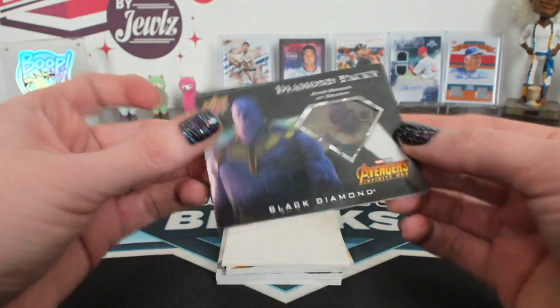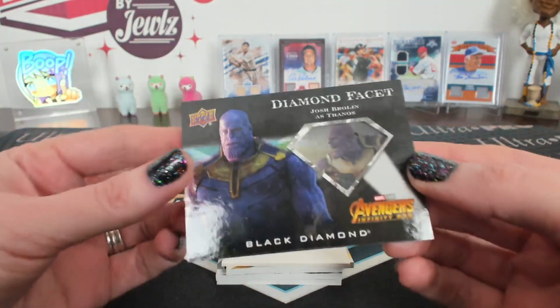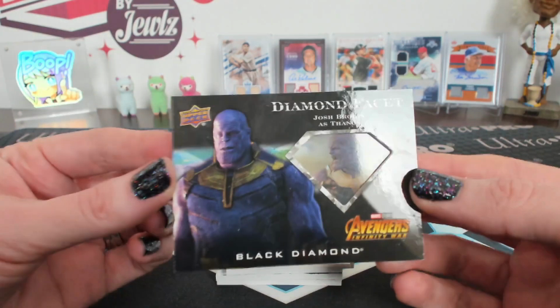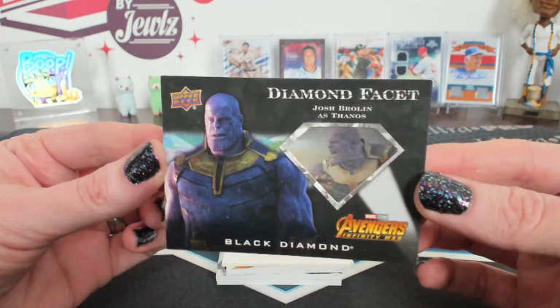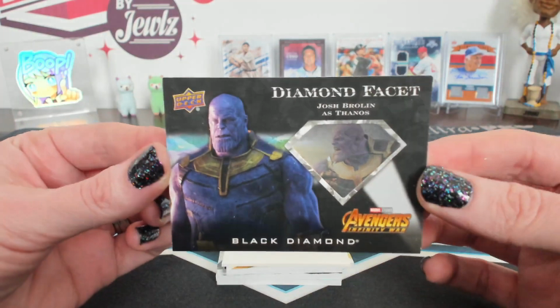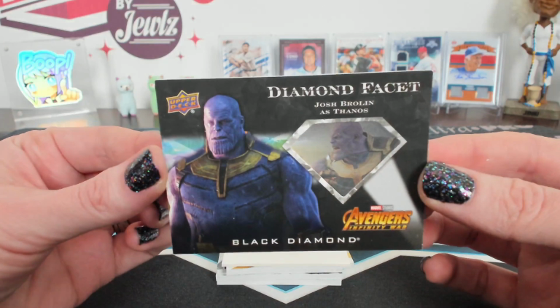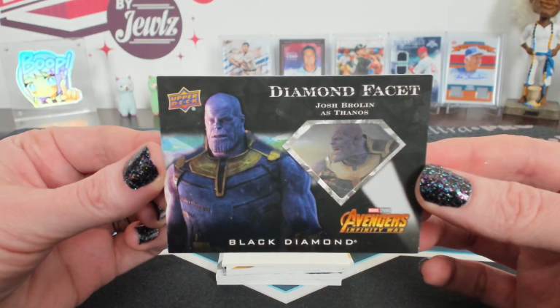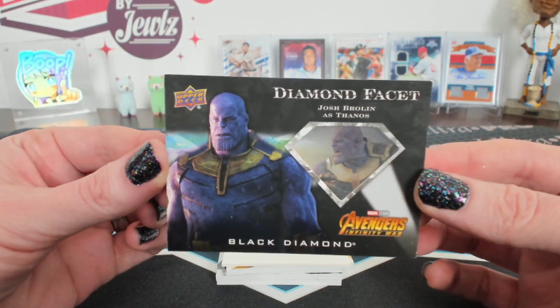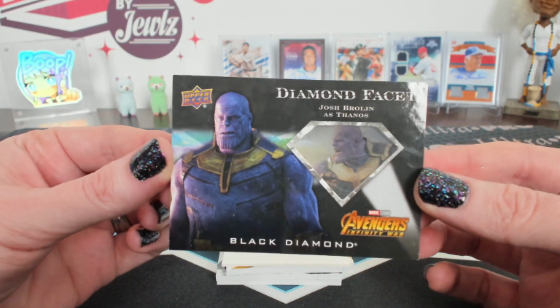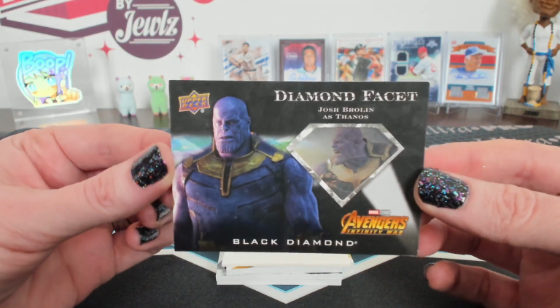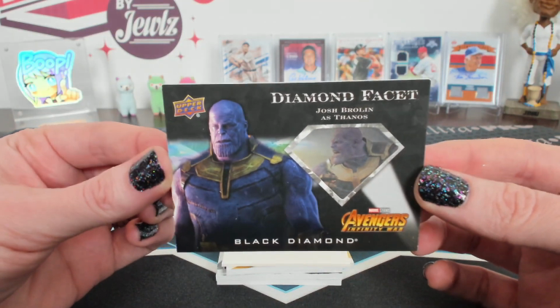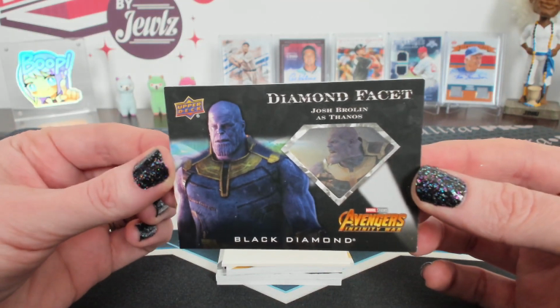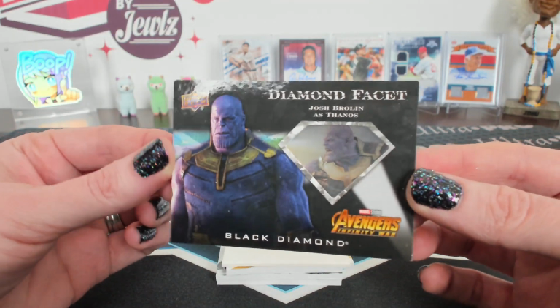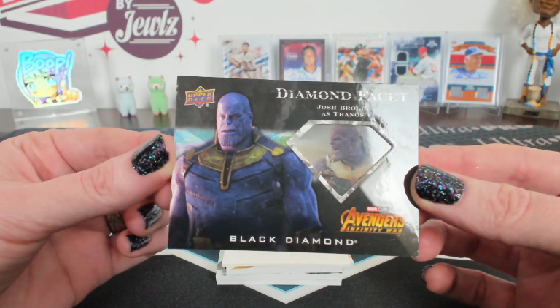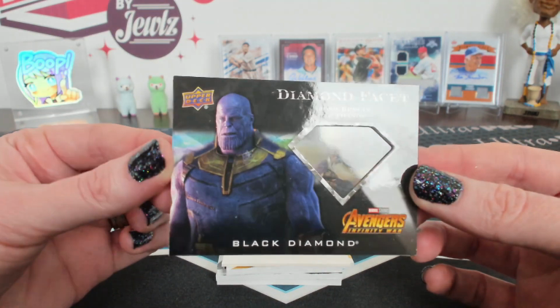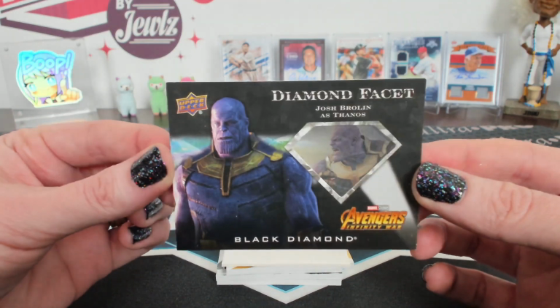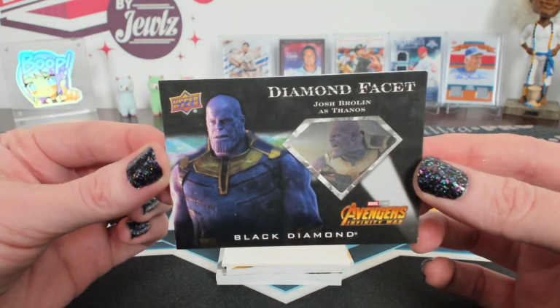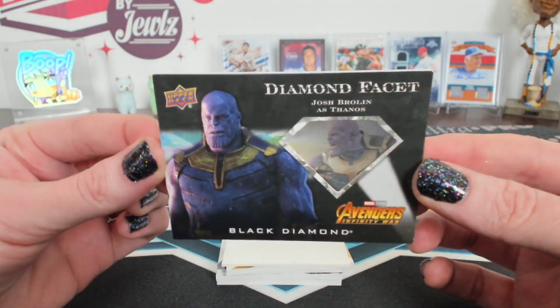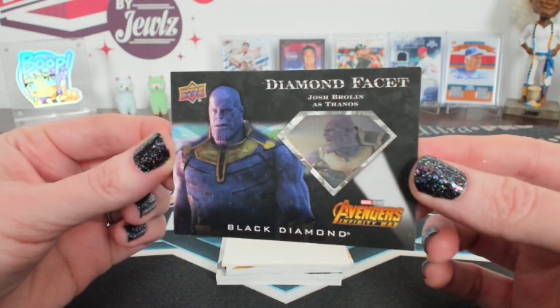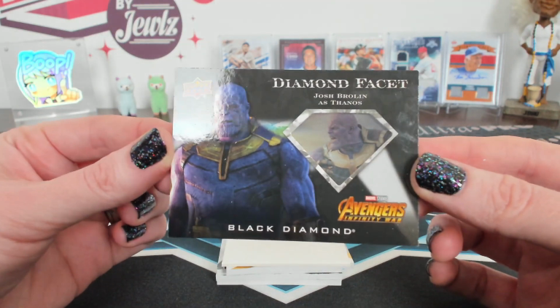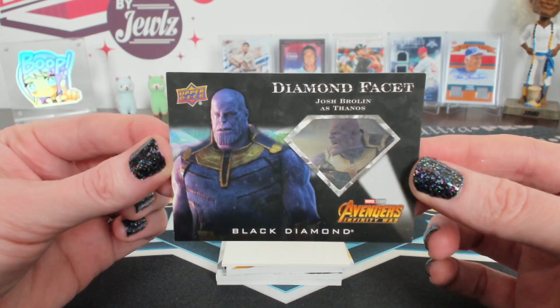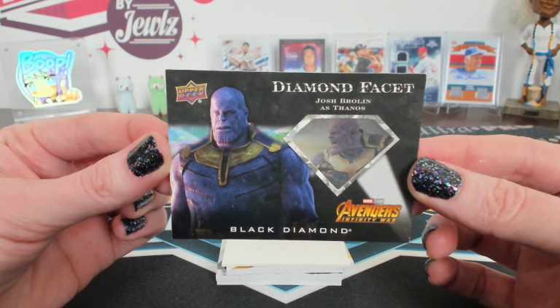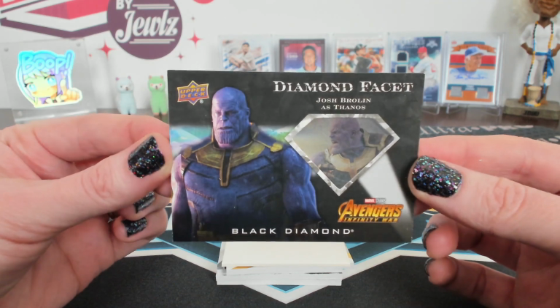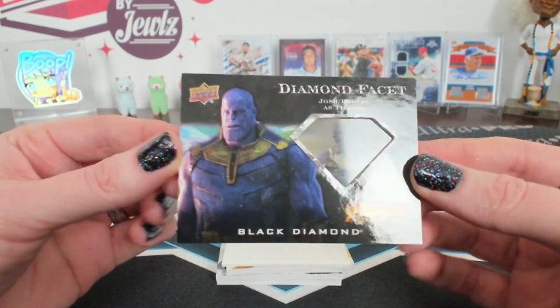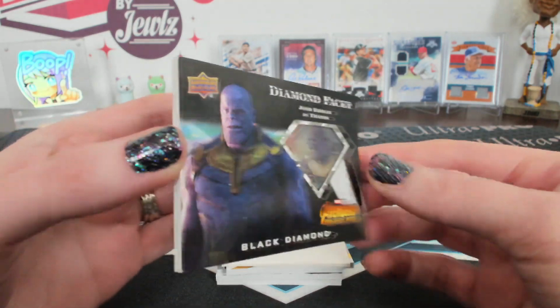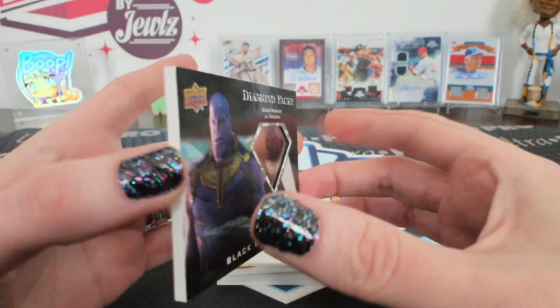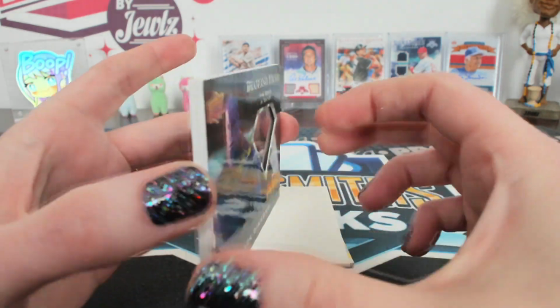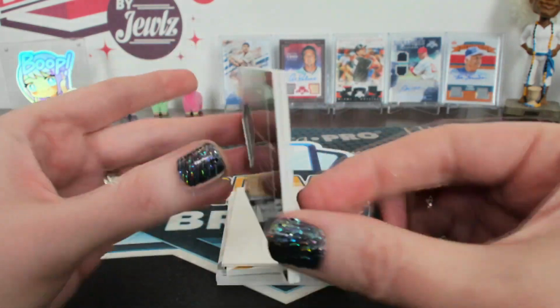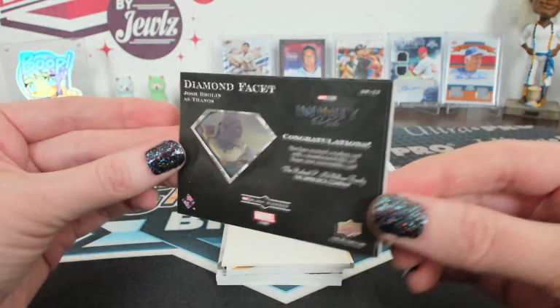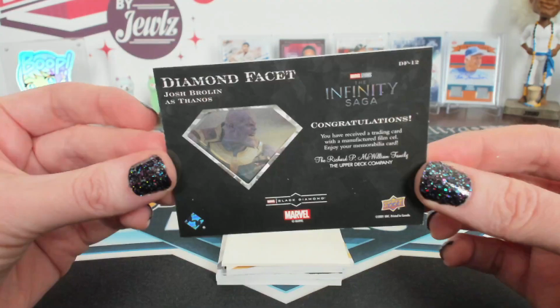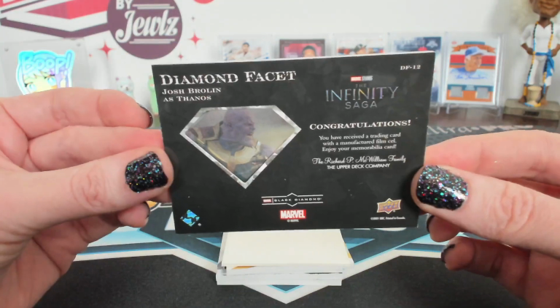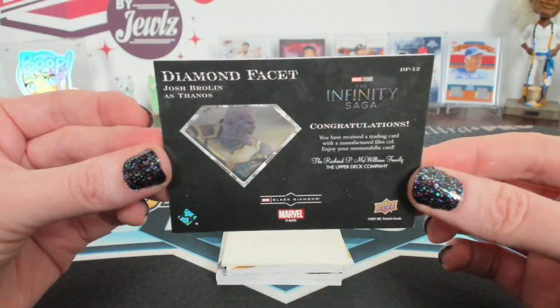Diamond Facet Thanos — that's Brian's! Brian gets Thanos. I think those are cool. Flip it over and see the back — let's see the little image through there.